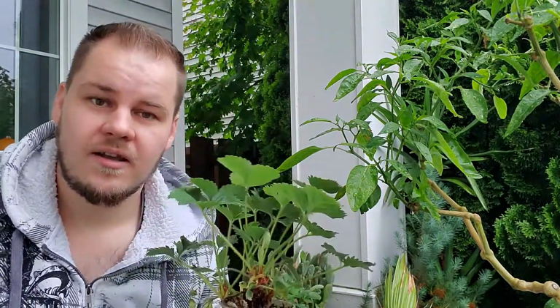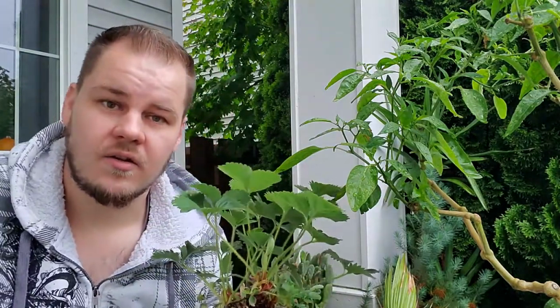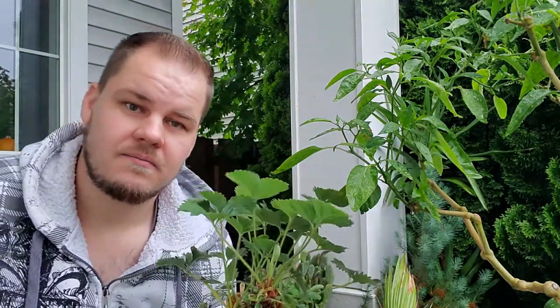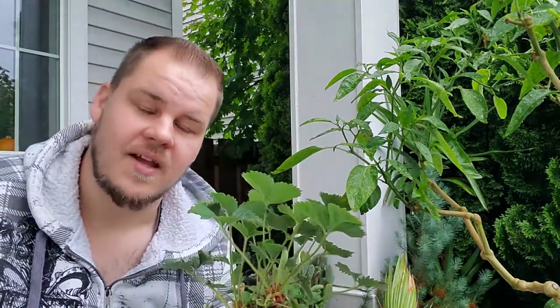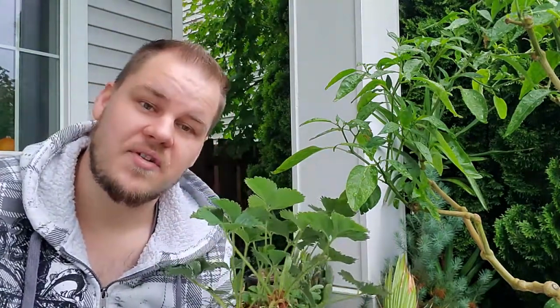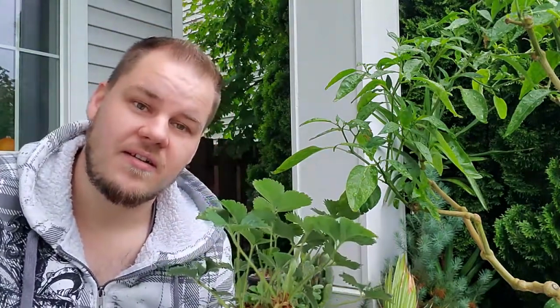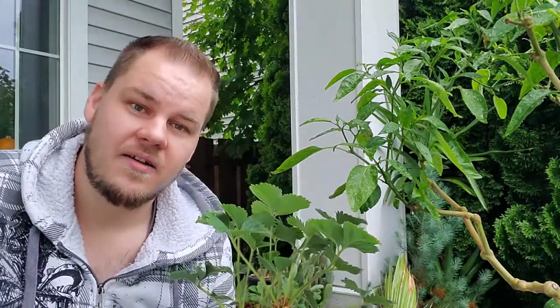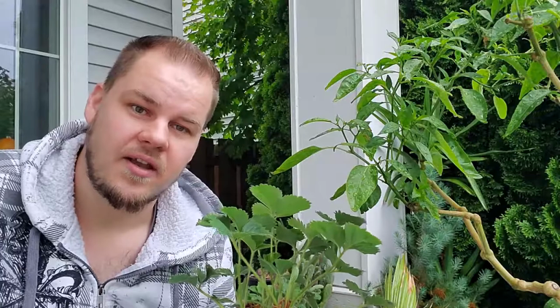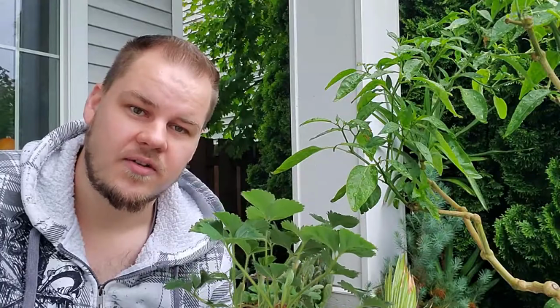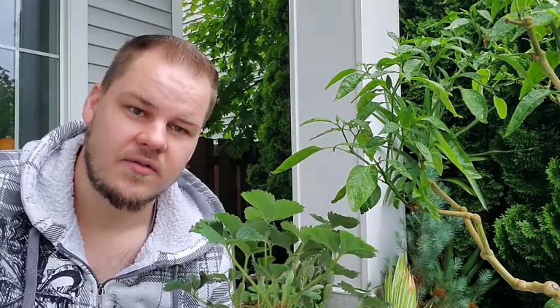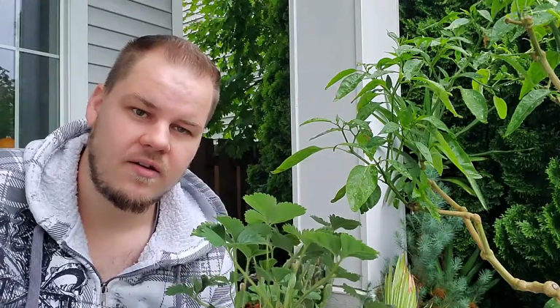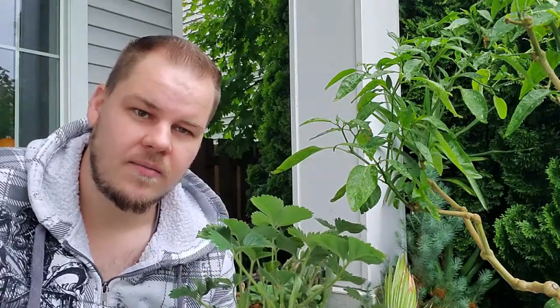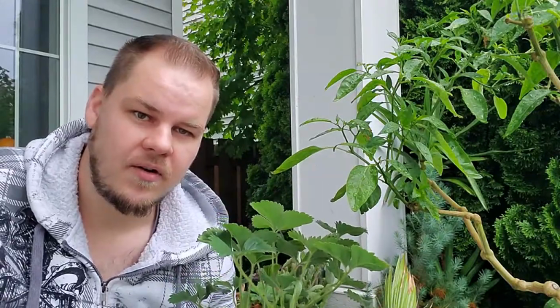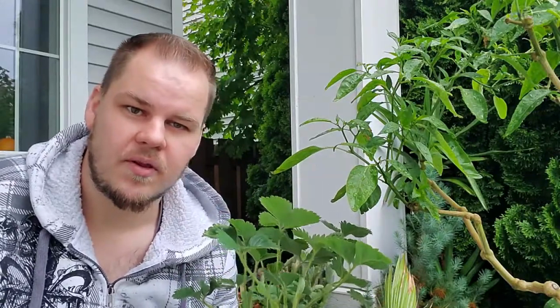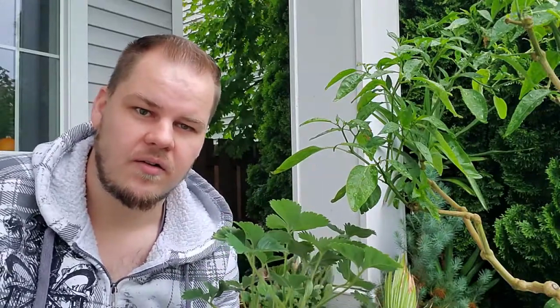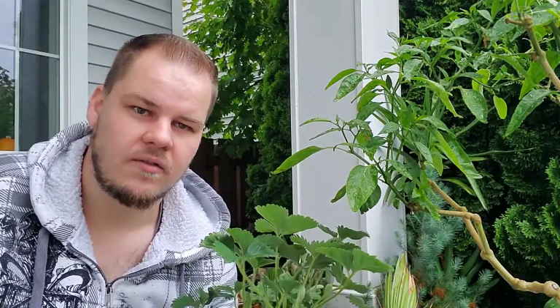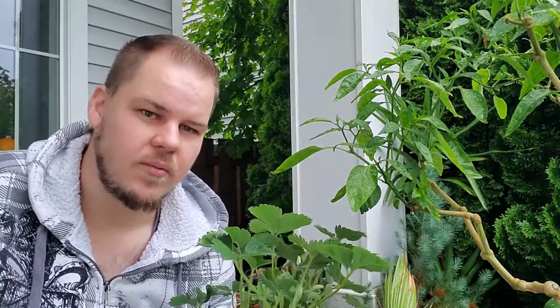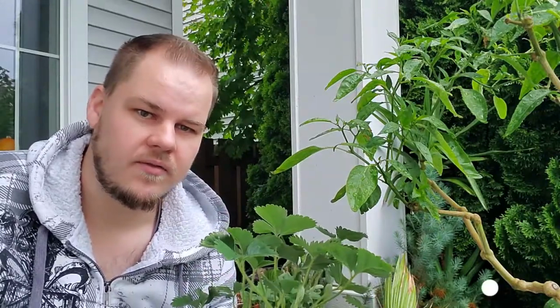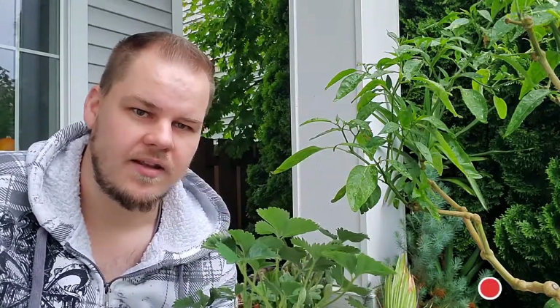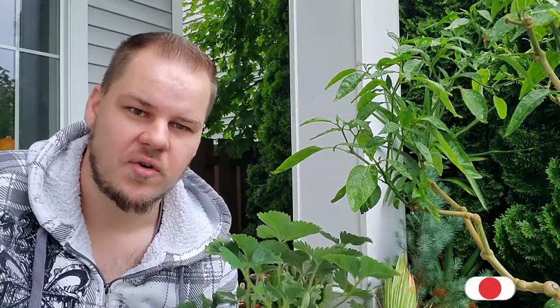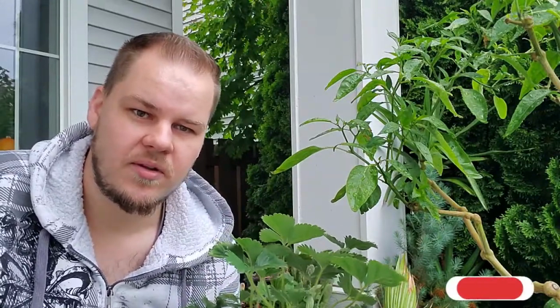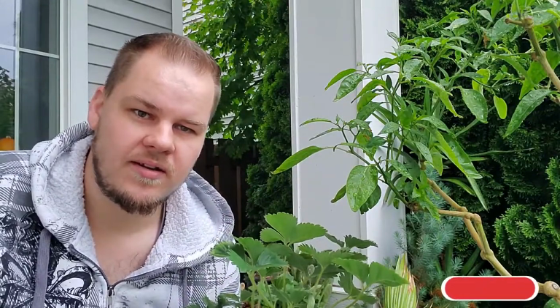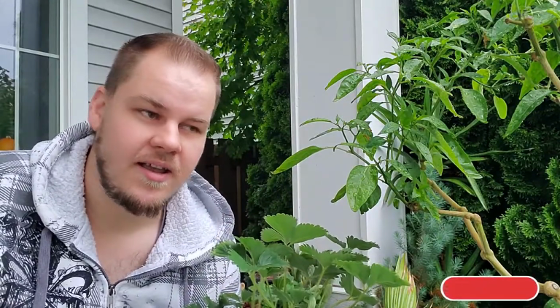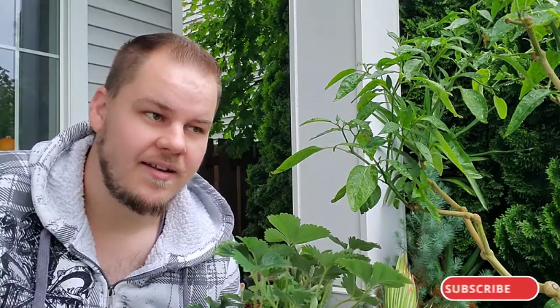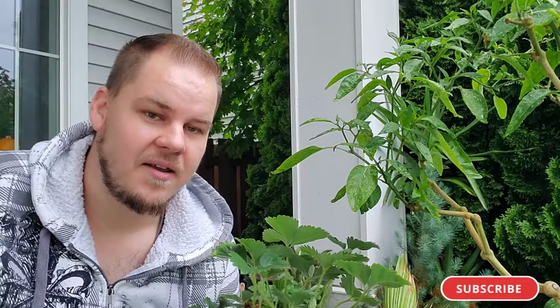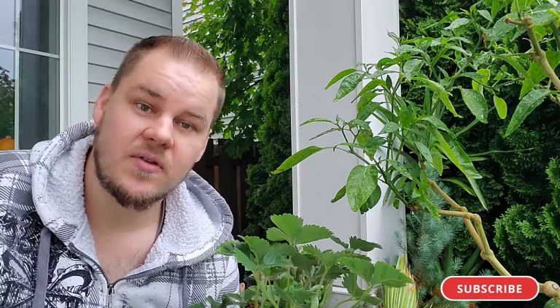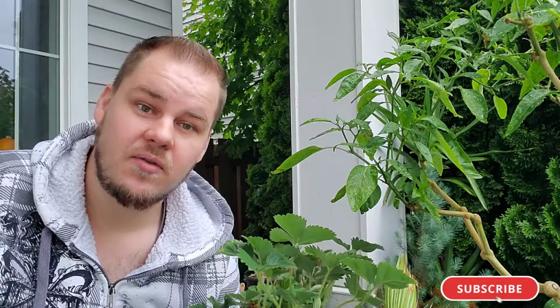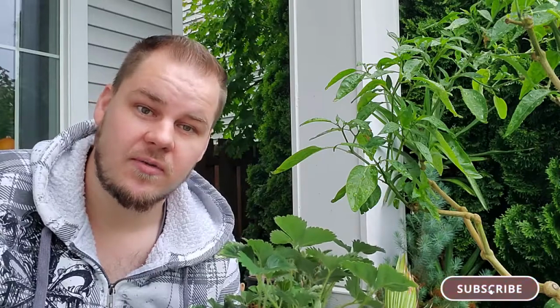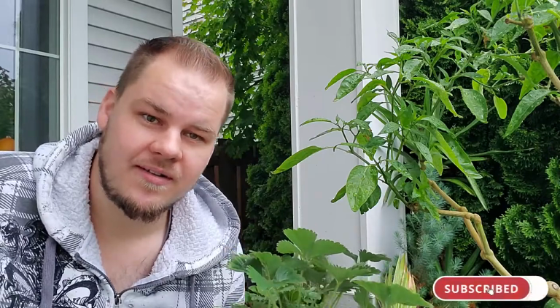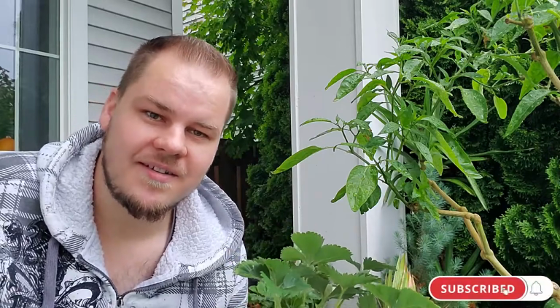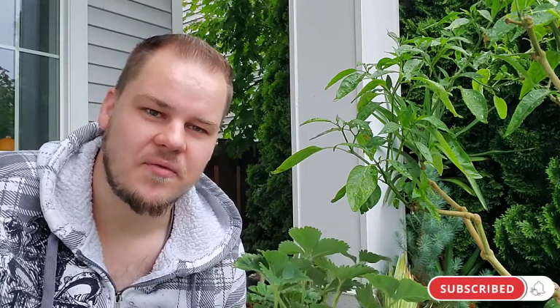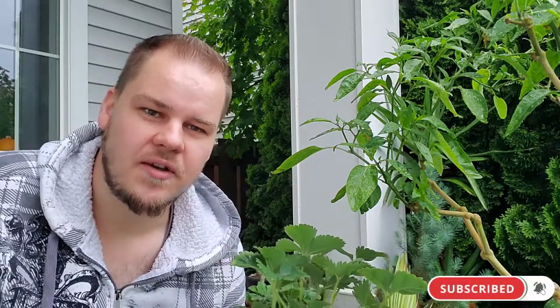Alright guys, that was today's video. I hope you found it informative and enjoyable, and I hope to see you in the next one — tot de volgende keer.